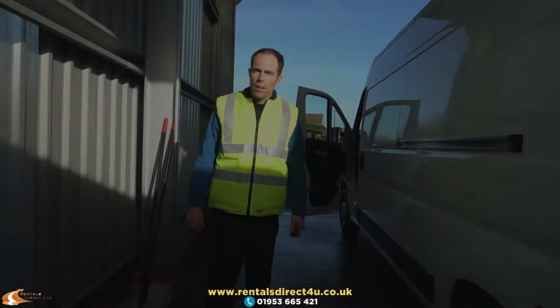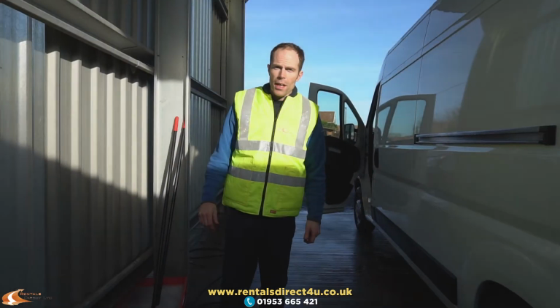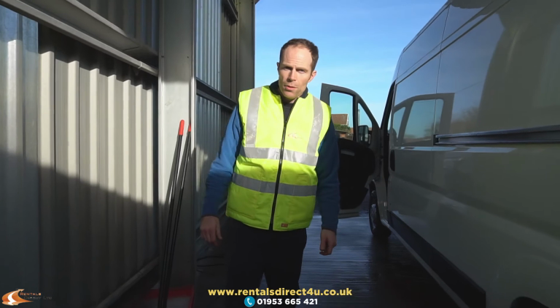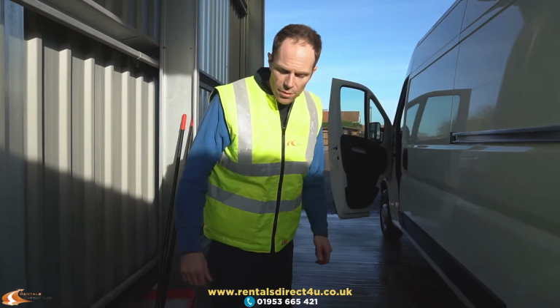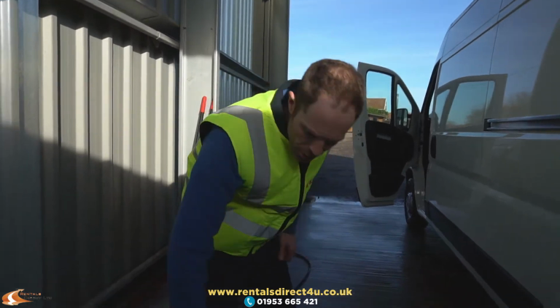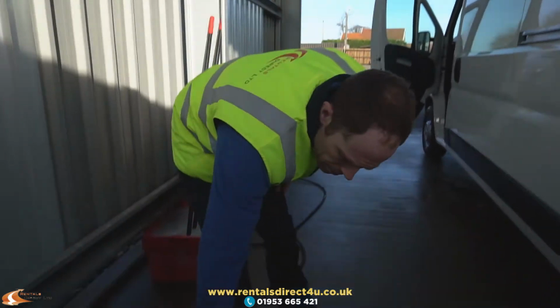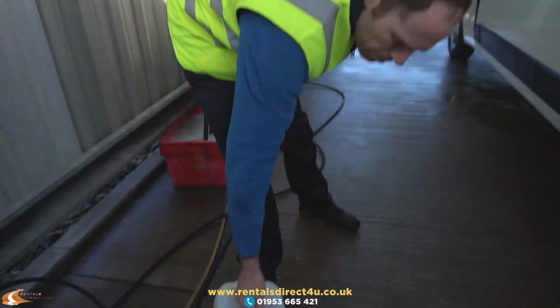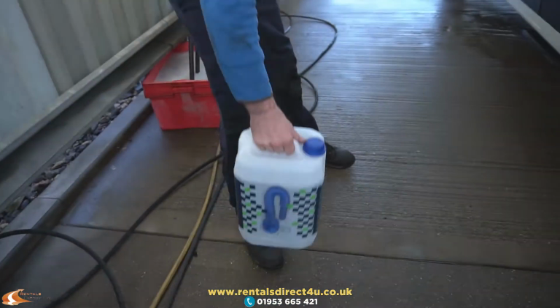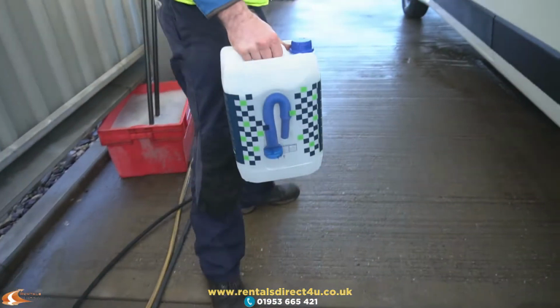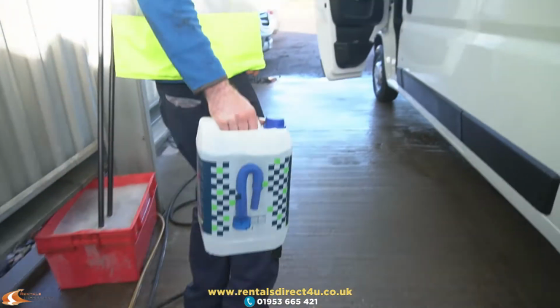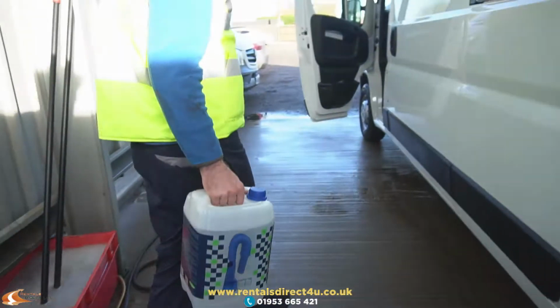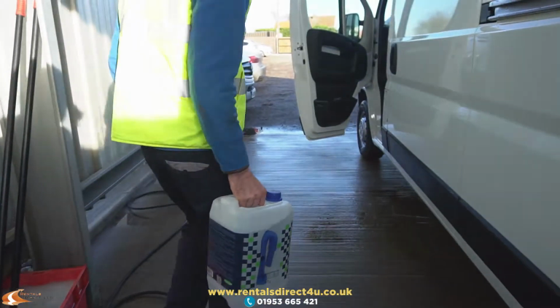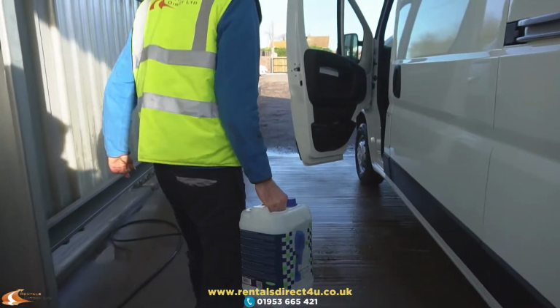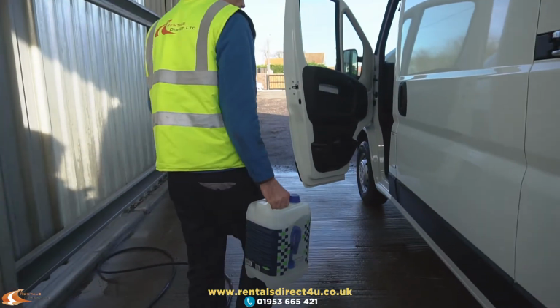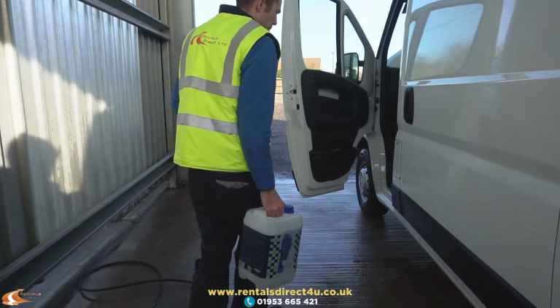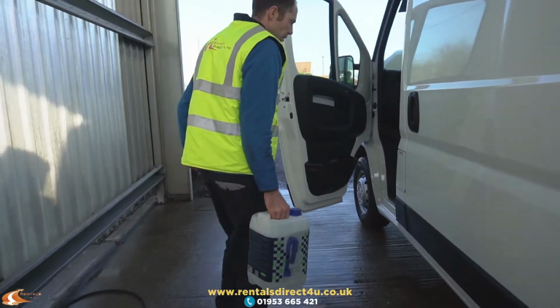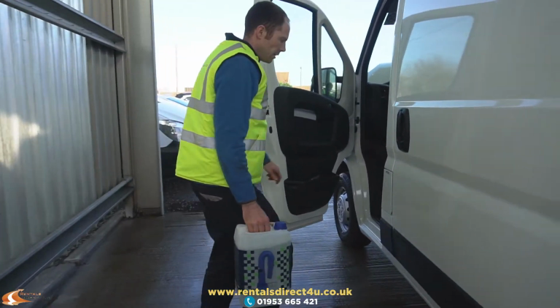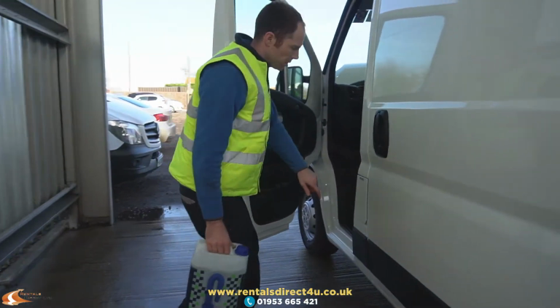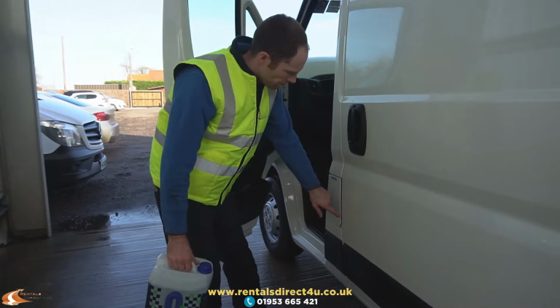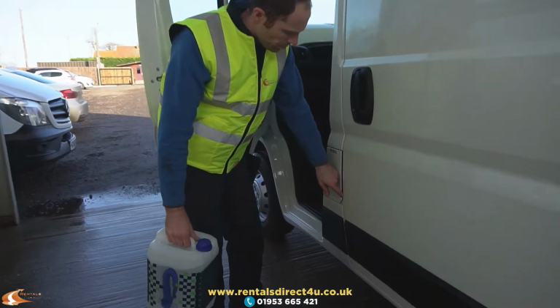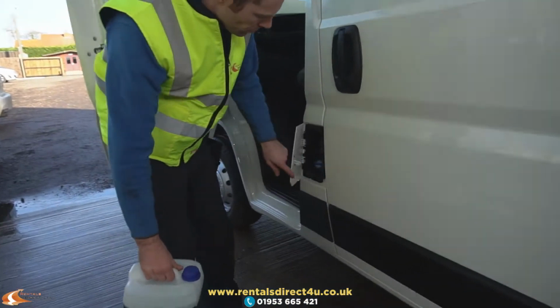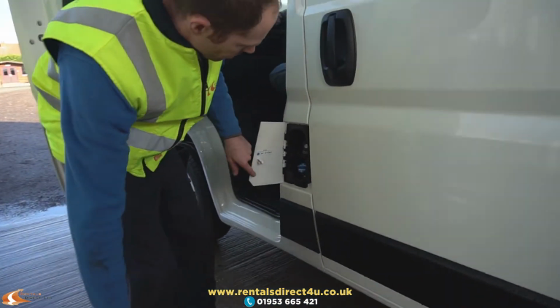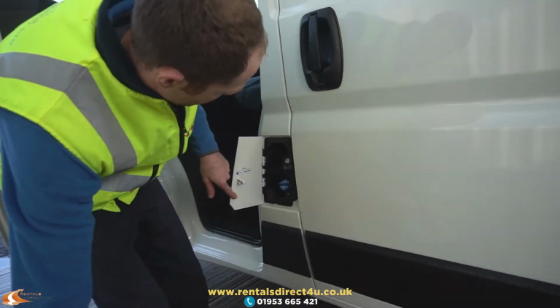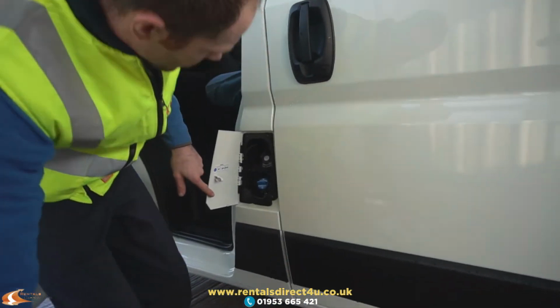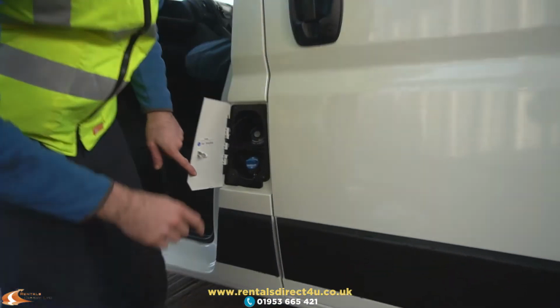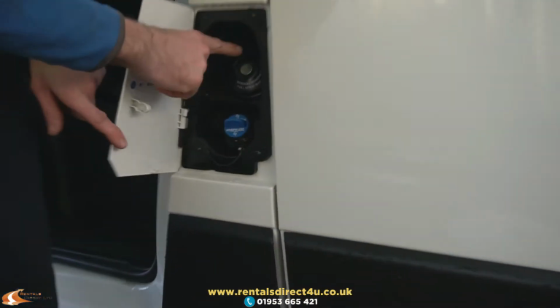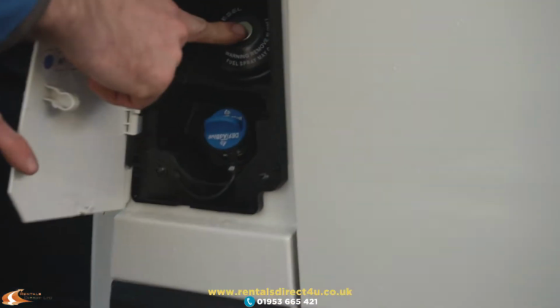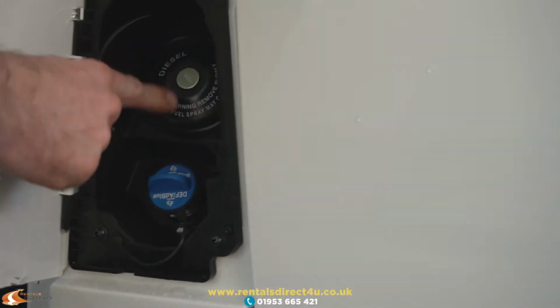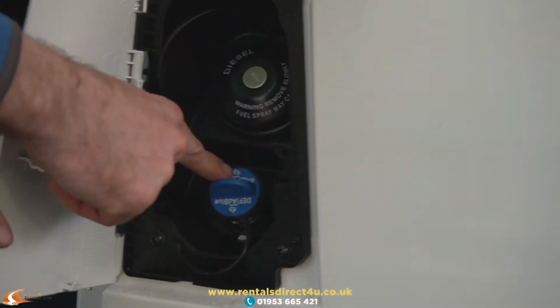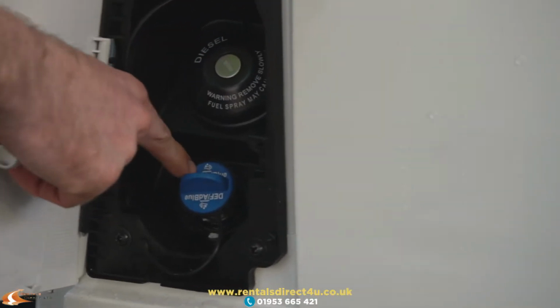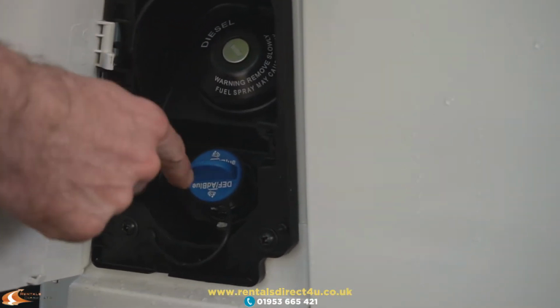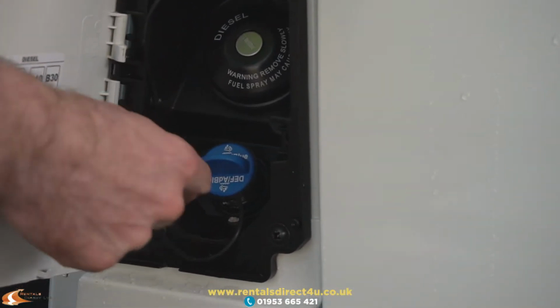The AdBlue is situated behind the fuel filler cap, which is on the near side of the vehicle. Obviously that is your diesel one, and this is the AdBlue one just here.